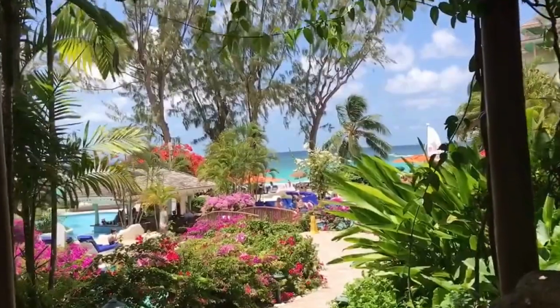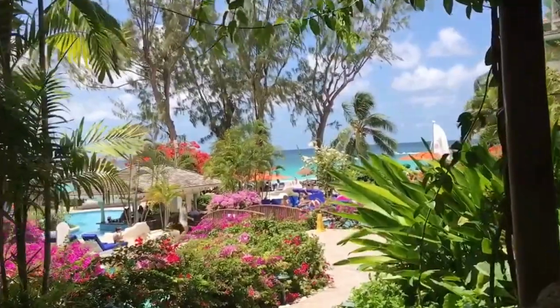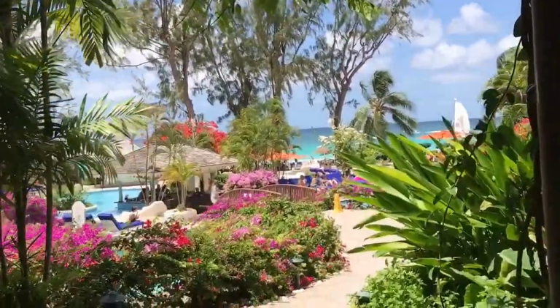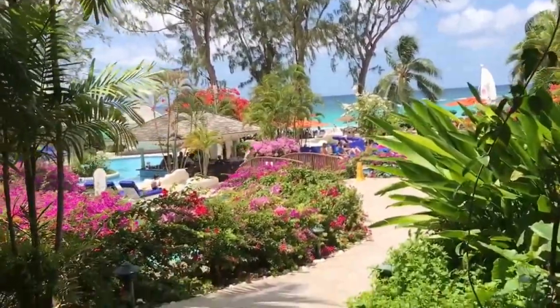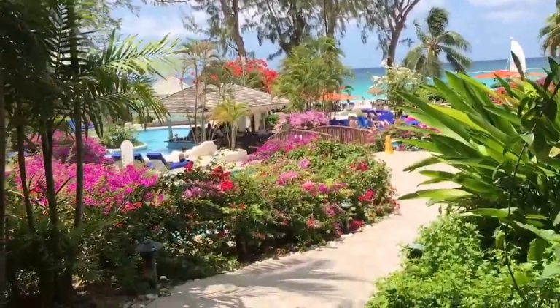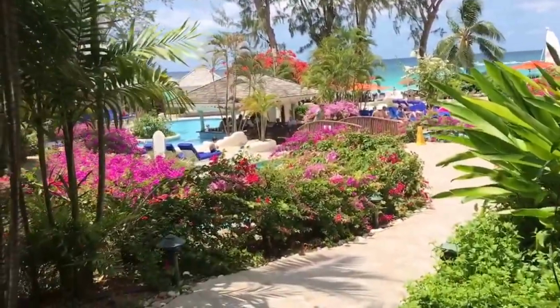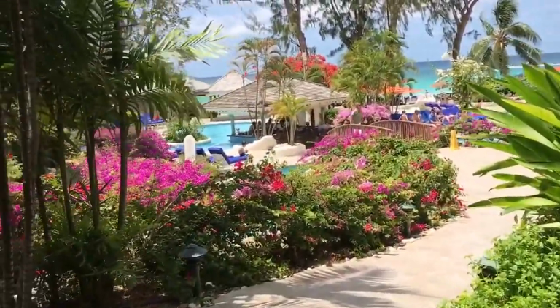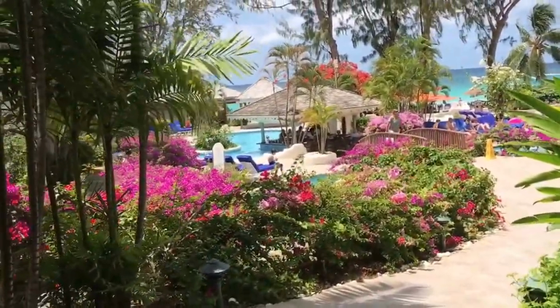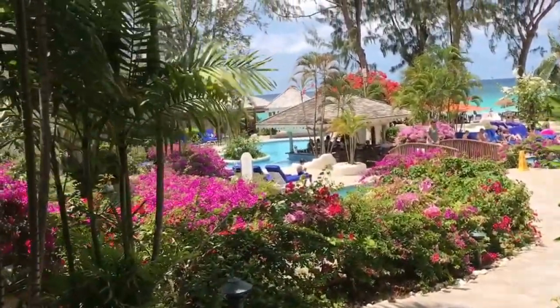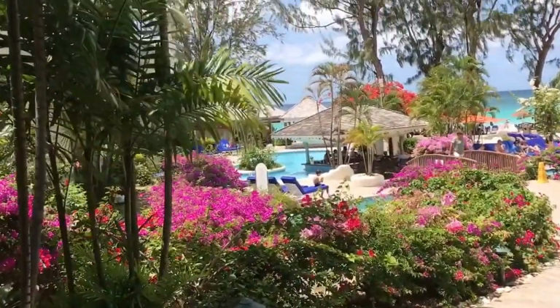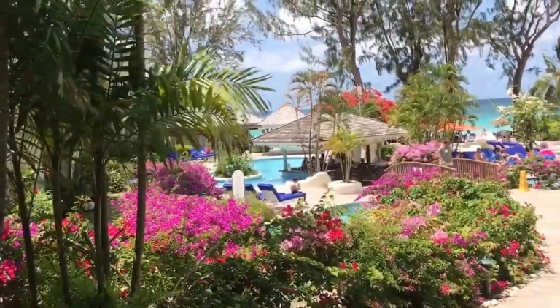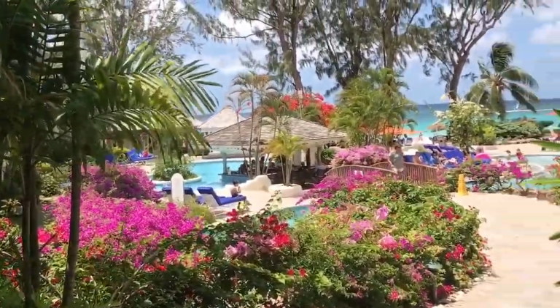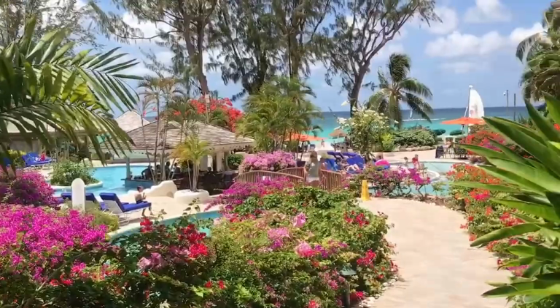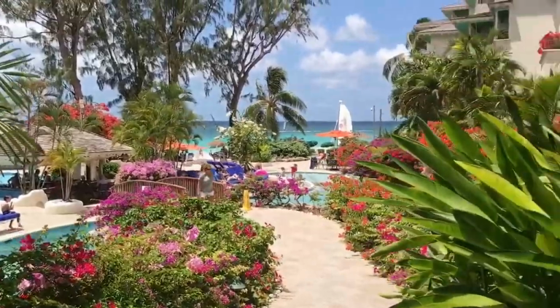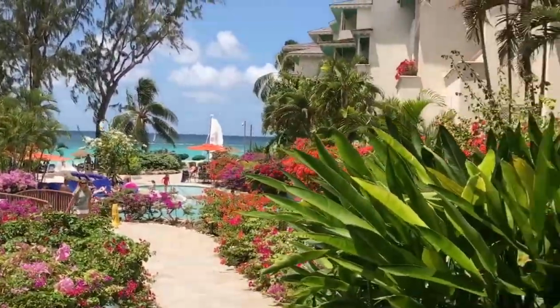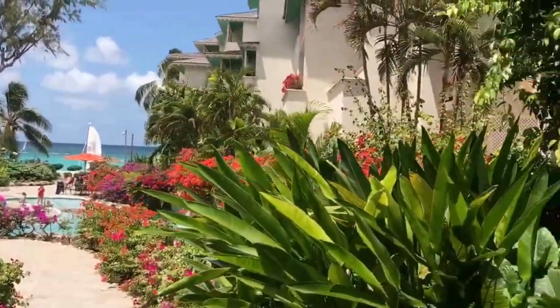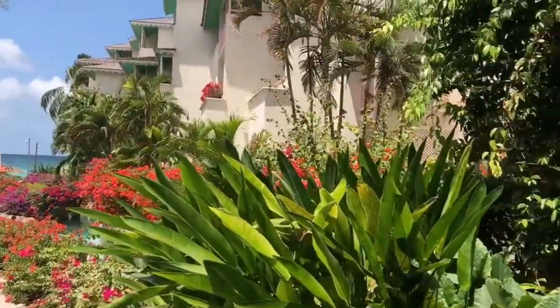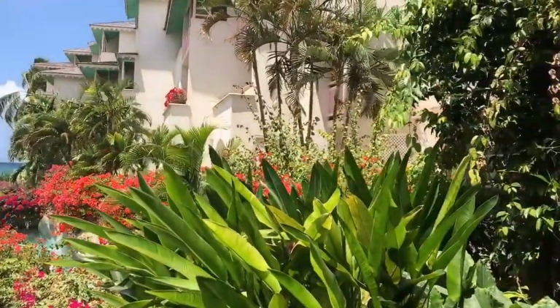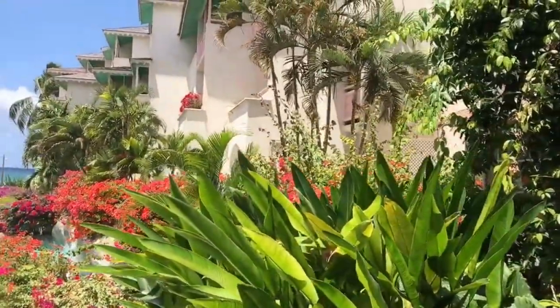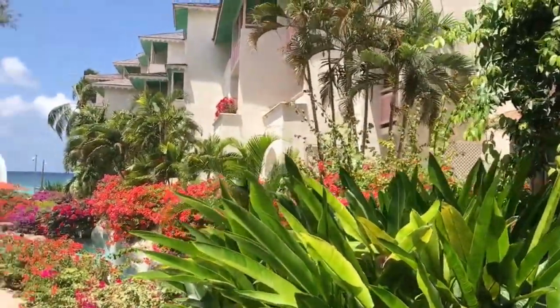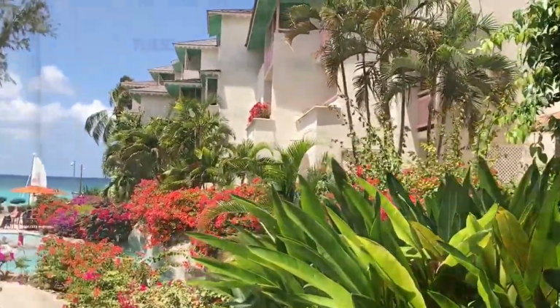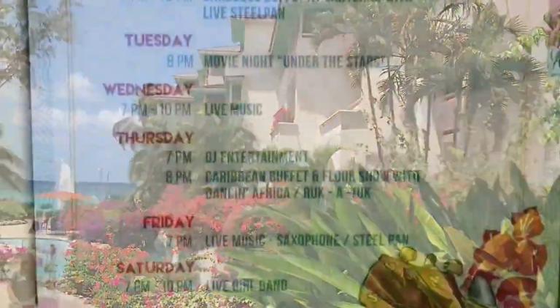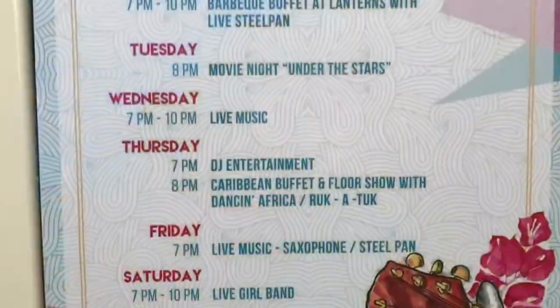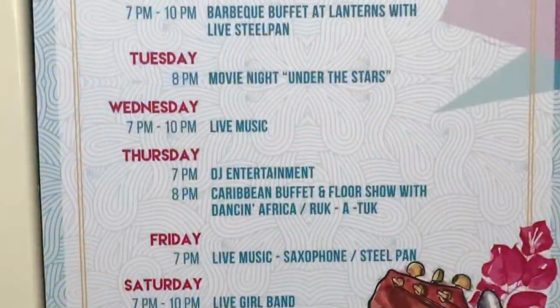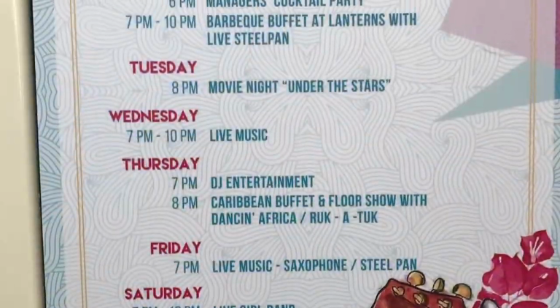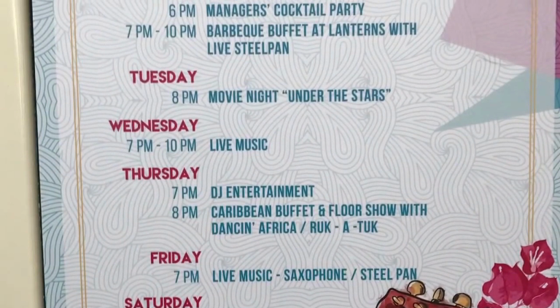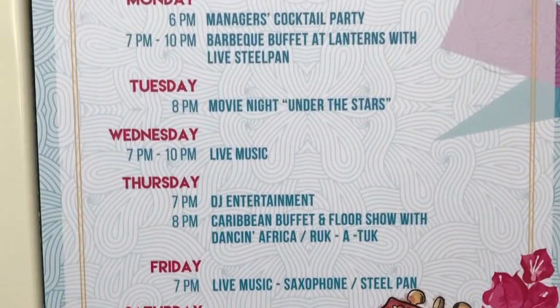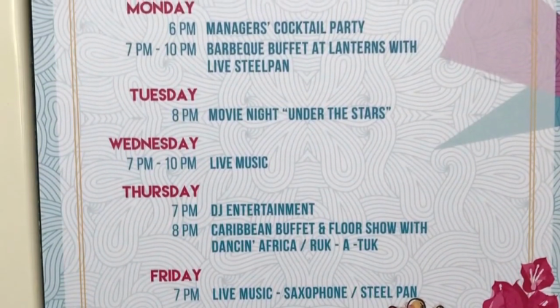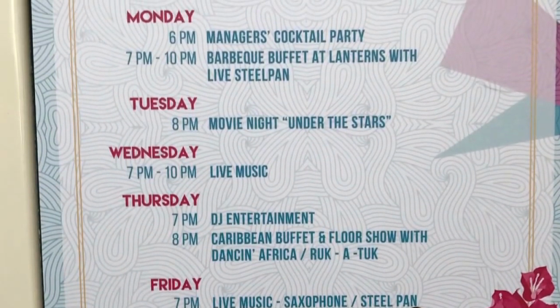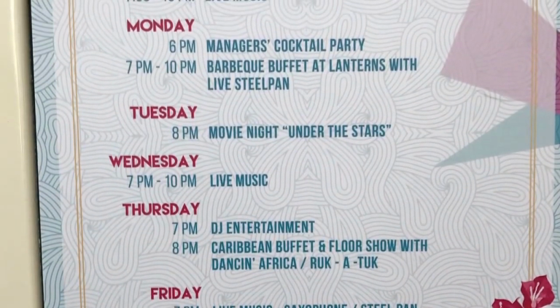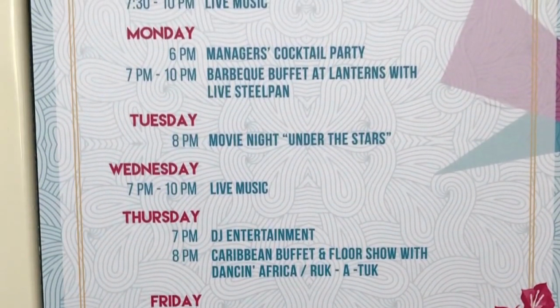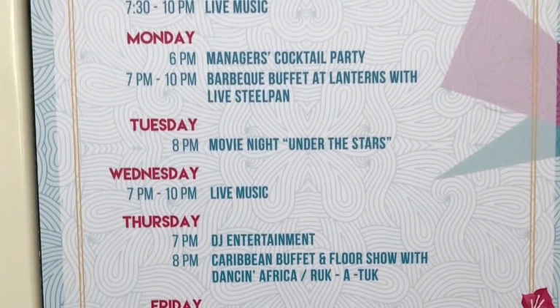Bougainvillea Beach Resort not only provides the perfect setting for a relaxing escape, but is also conveniently located close to the many activities of the vibrant south coast of Barbados. Events include movie nights, buffets, and live entertainment.